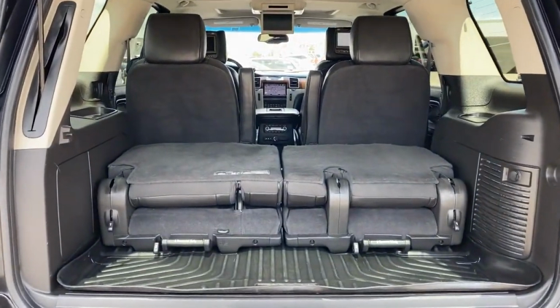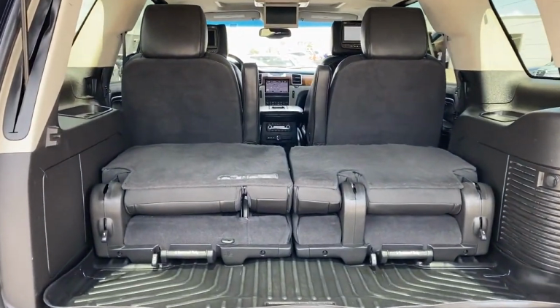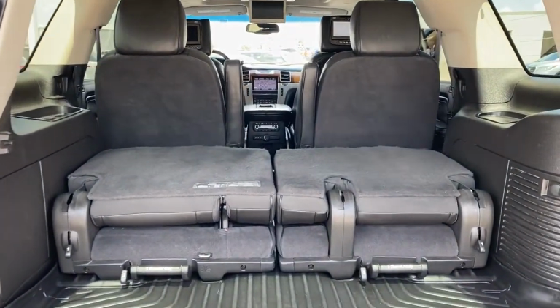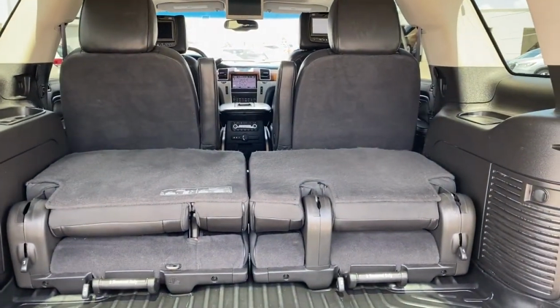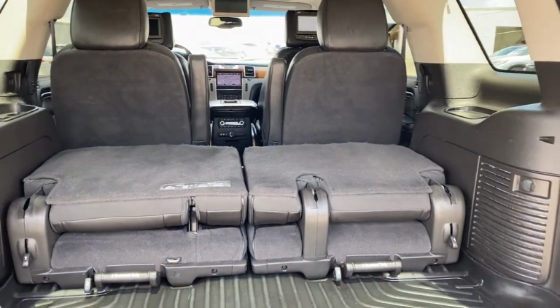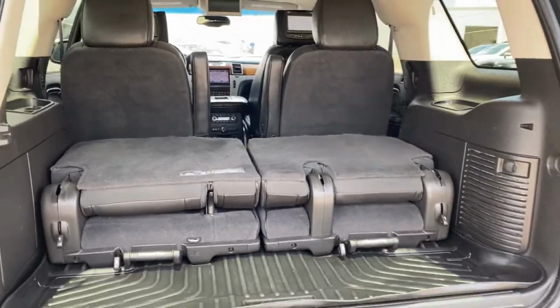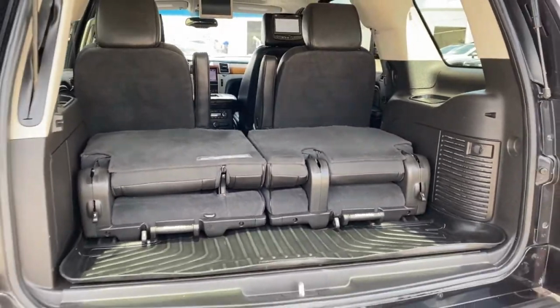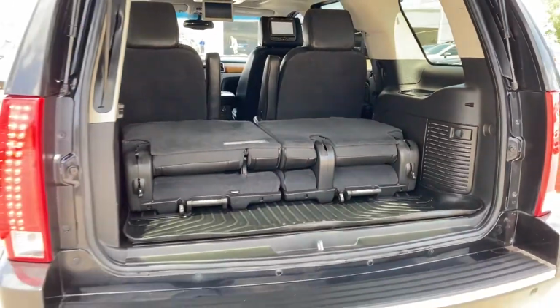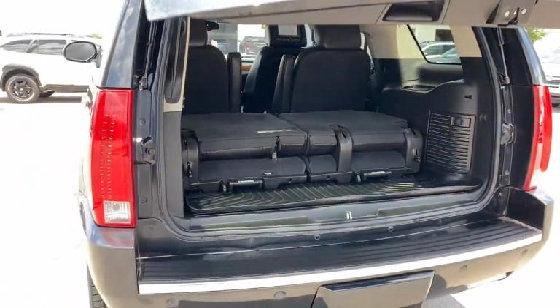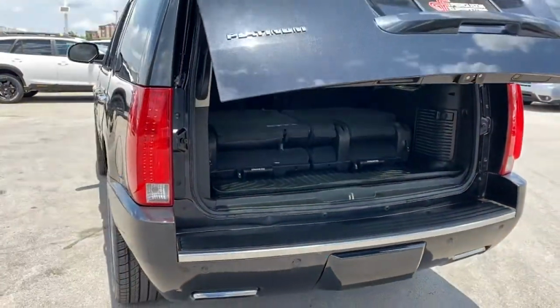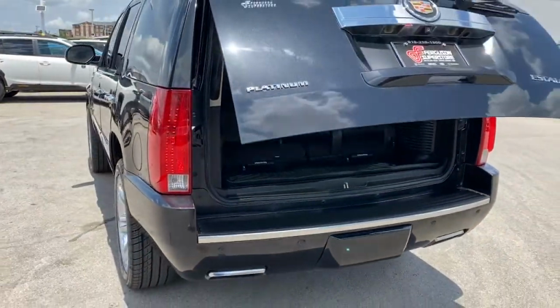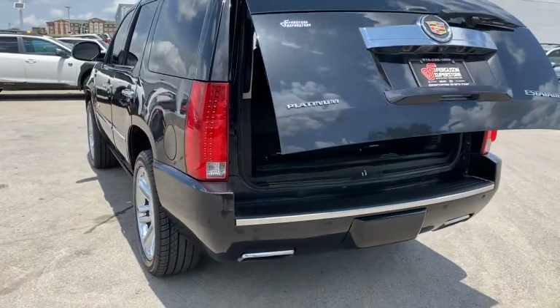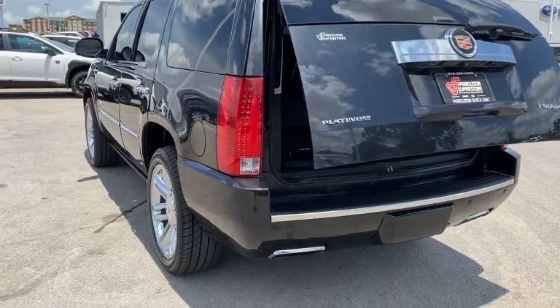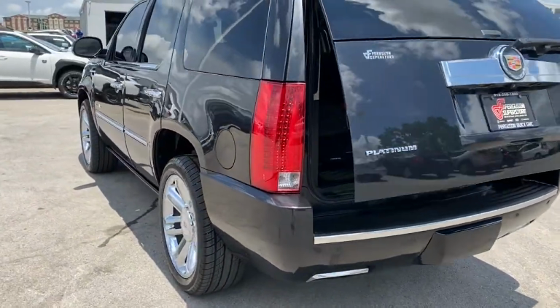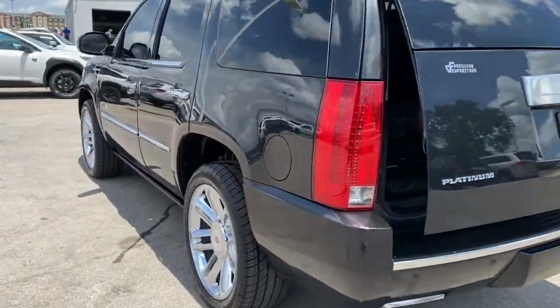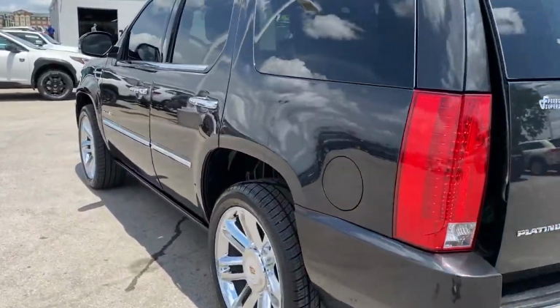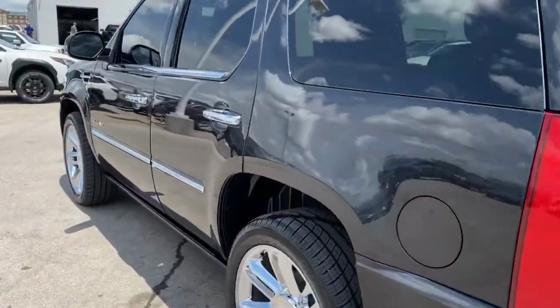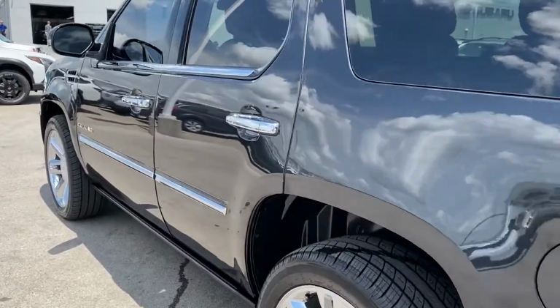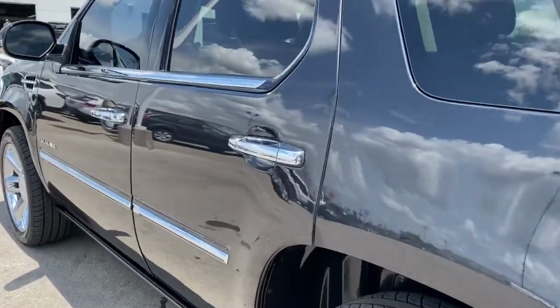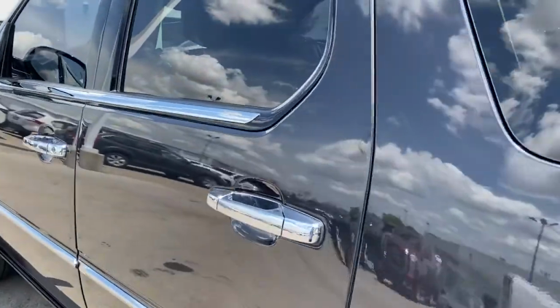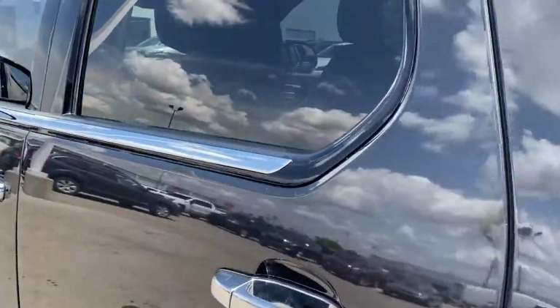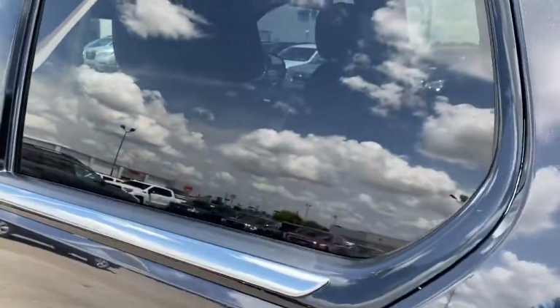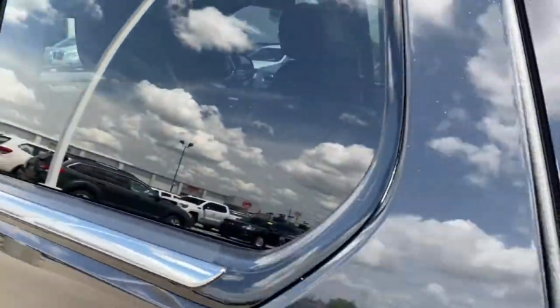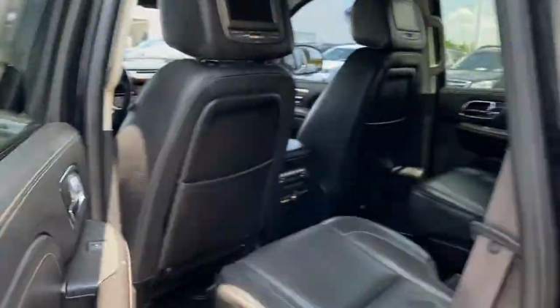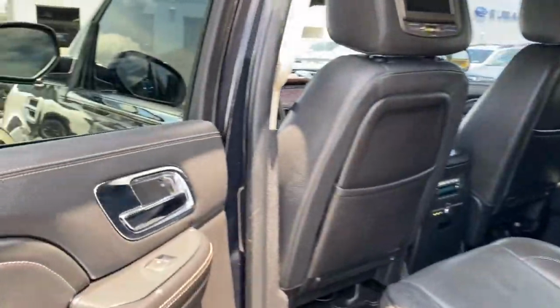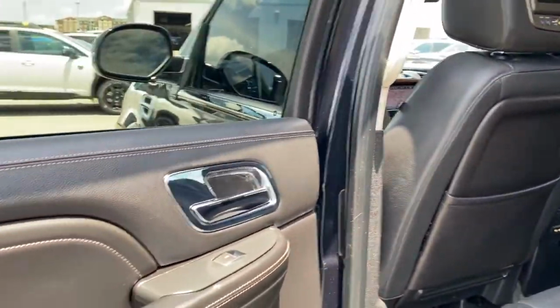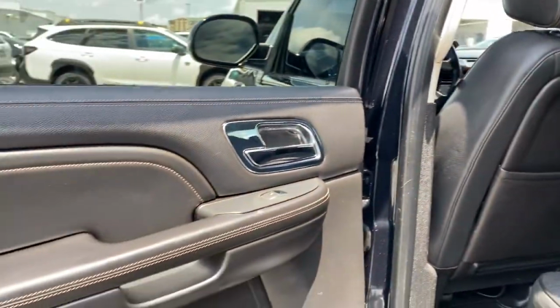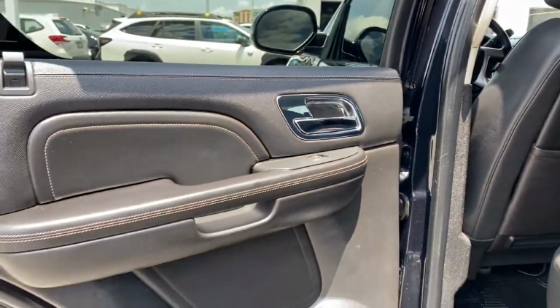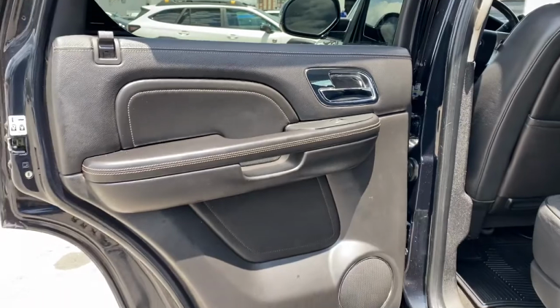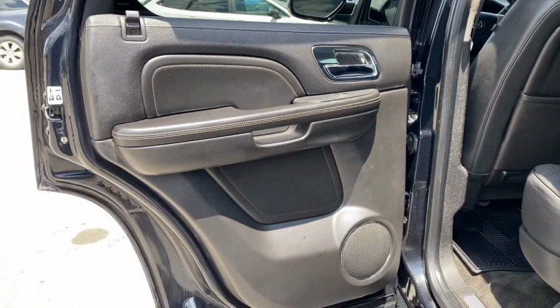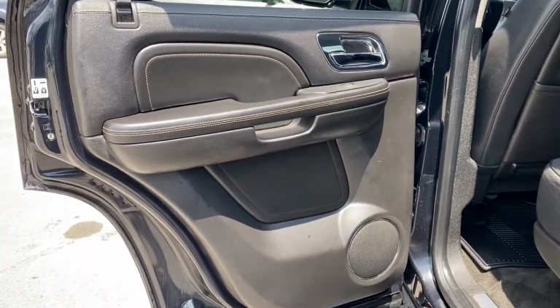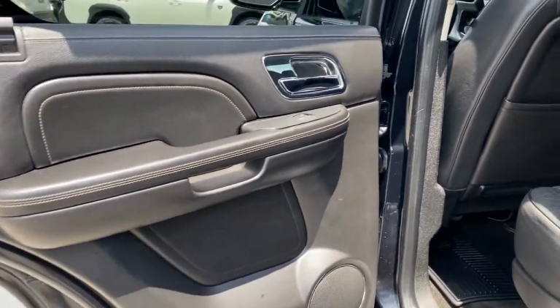Heated rear seat, power liftgate, satellite radio — this vehicle offers the ride you want and the value you need. See for yourself when you take it out for a test drive. Our professional staff looks forward to giving you excellent service.